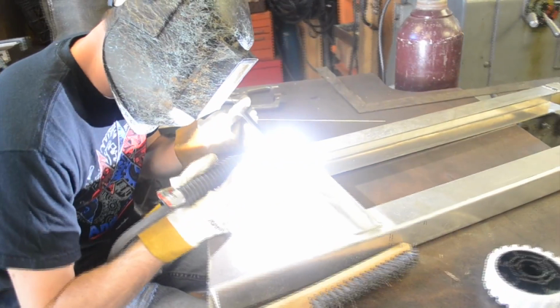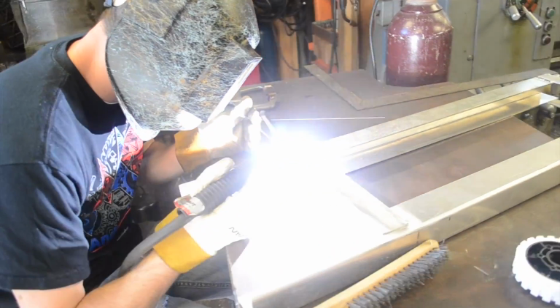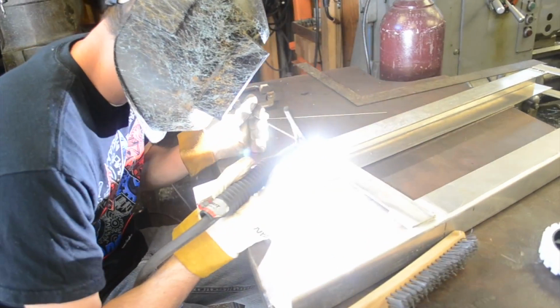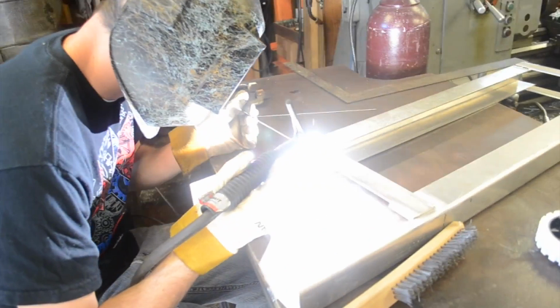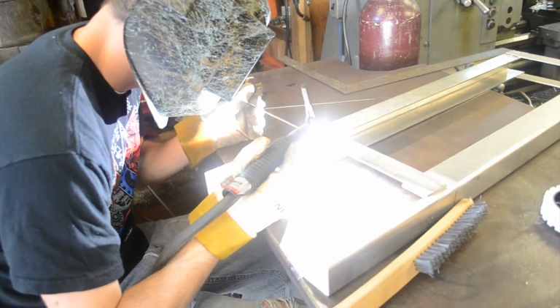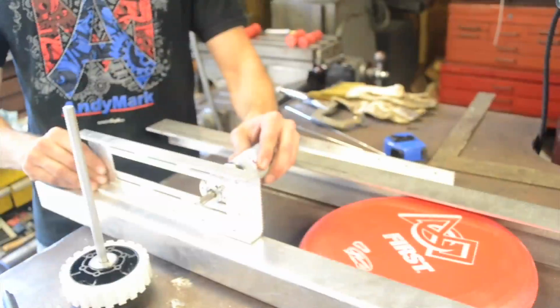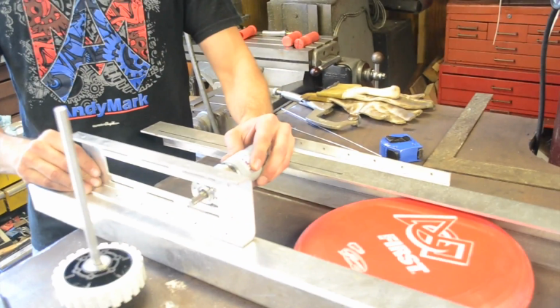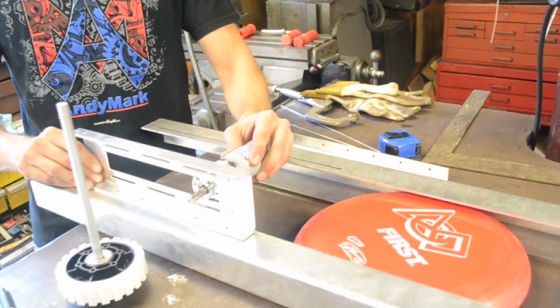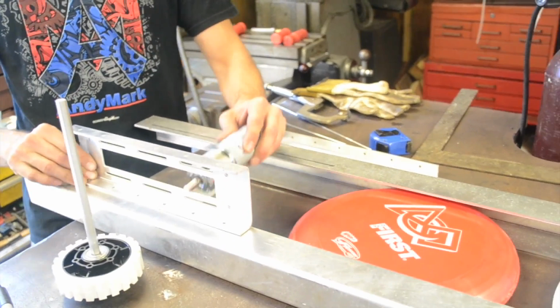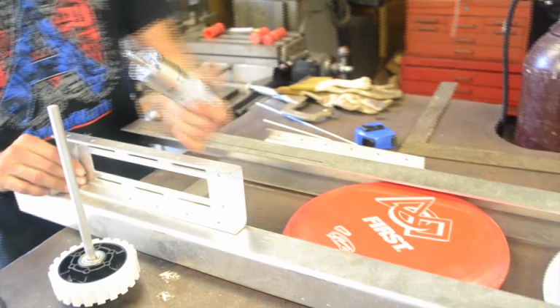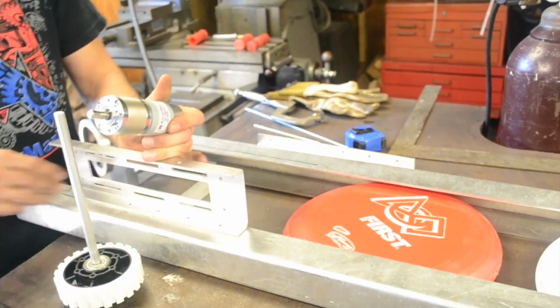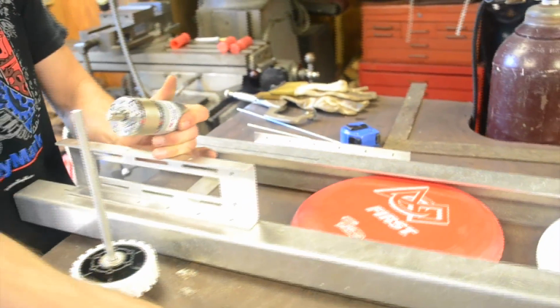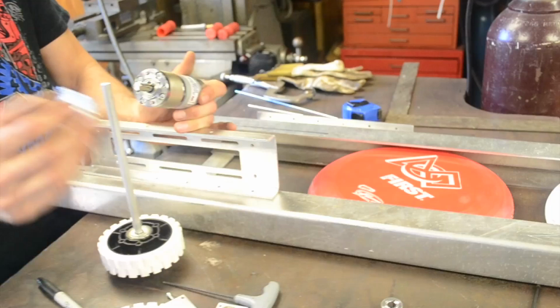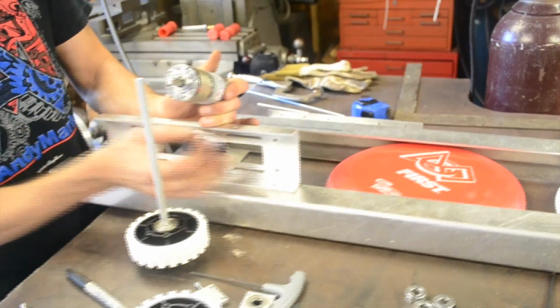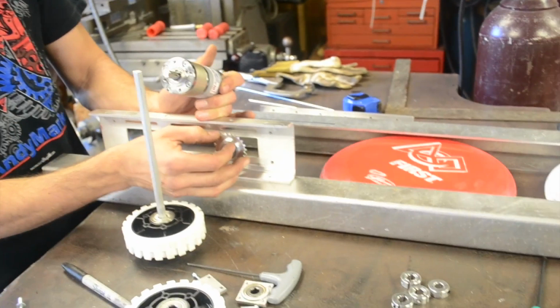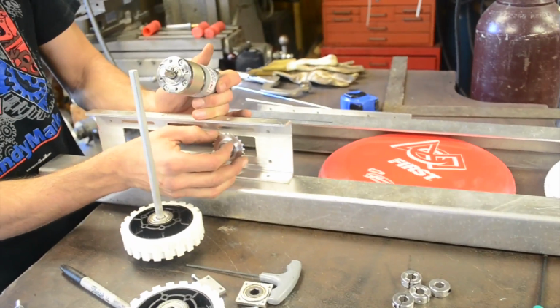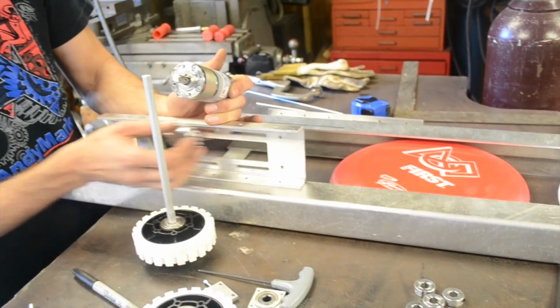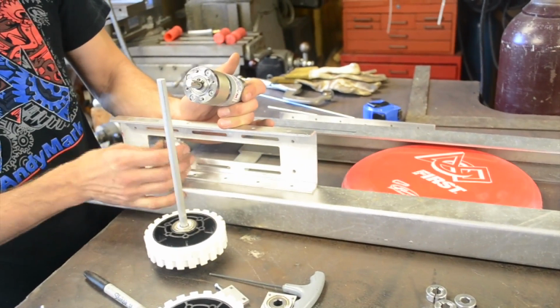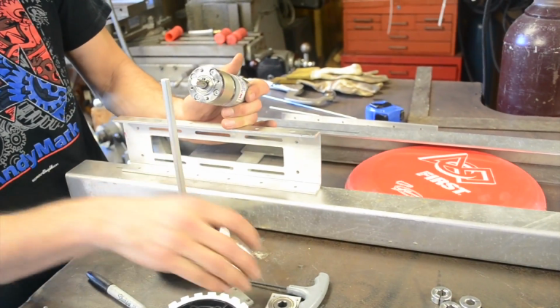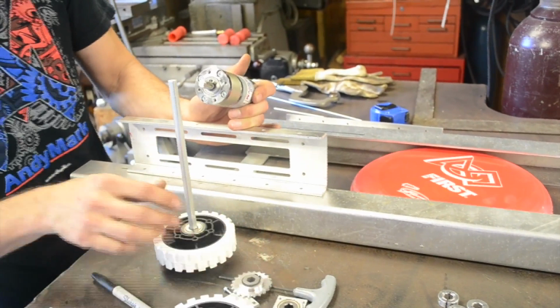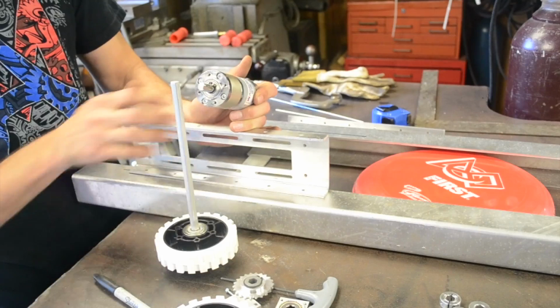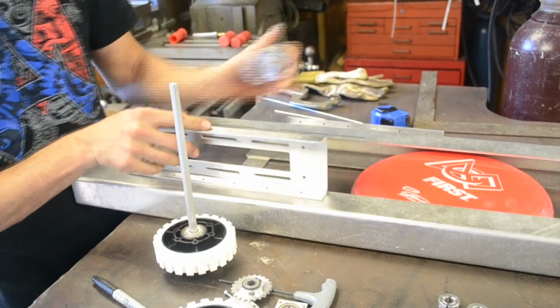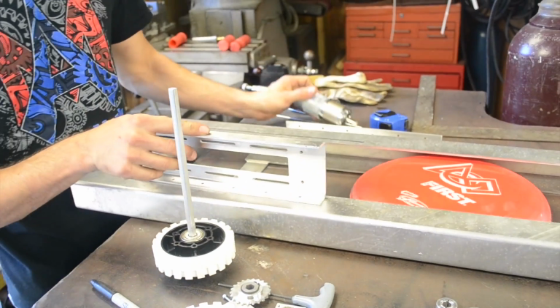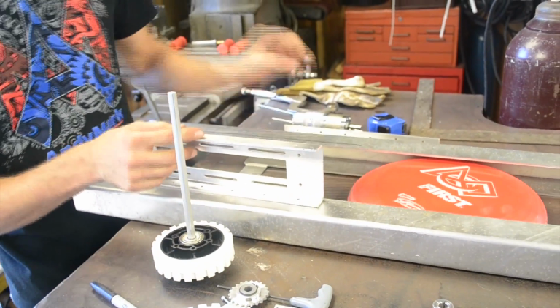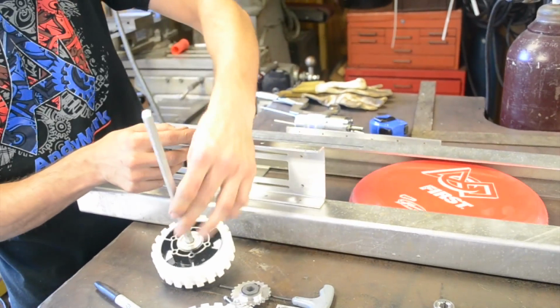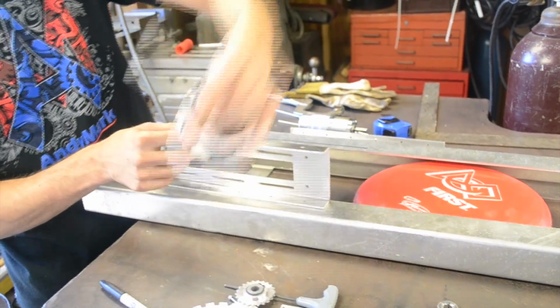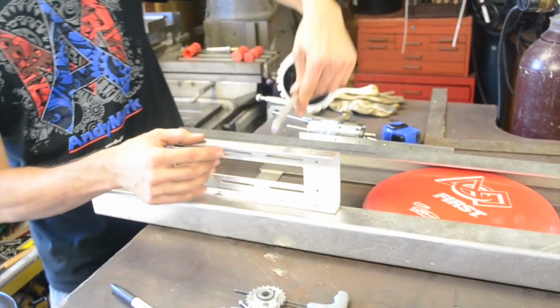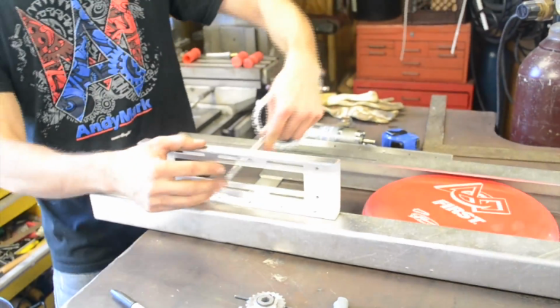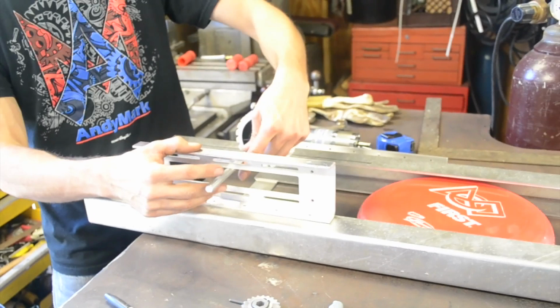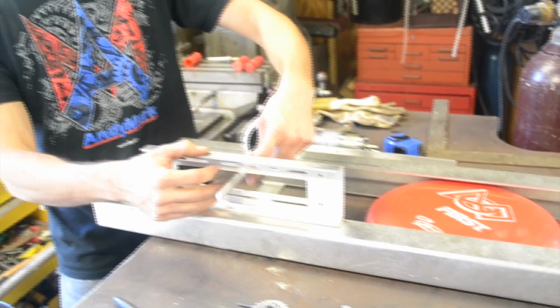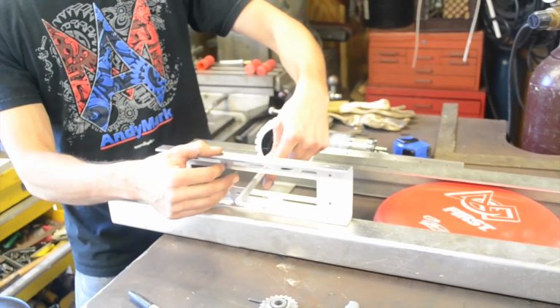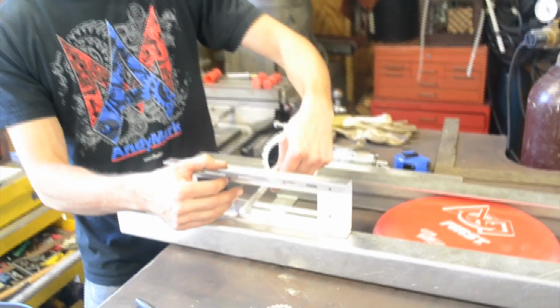This PG motor is going to mount right here and drive a sprocket — one of these sprockets with a 25 chain — and there will be another sprocket up here to this little four-inch wheel on a shaft, two of these wheels on this shaft.